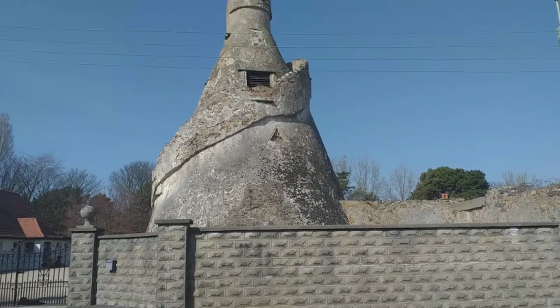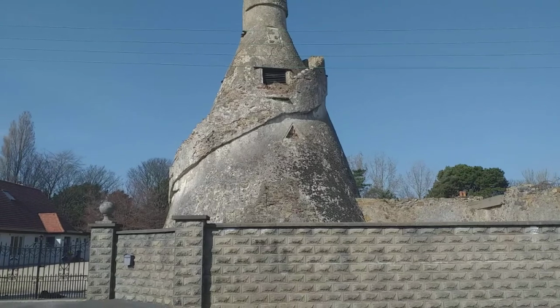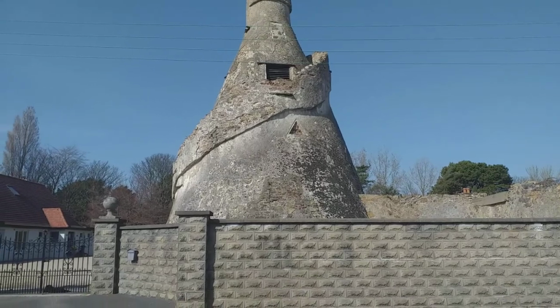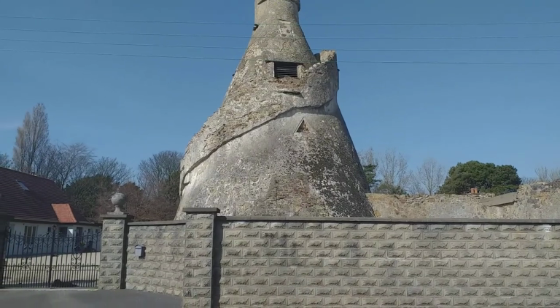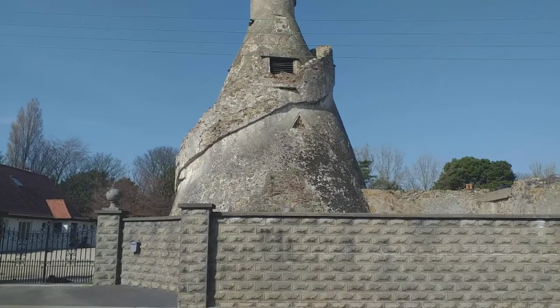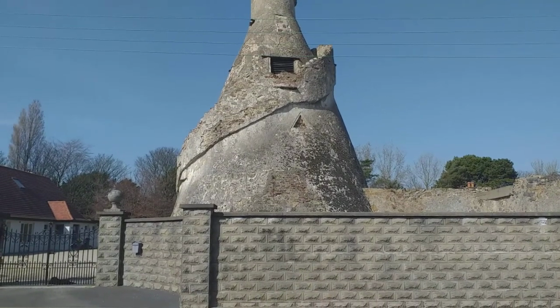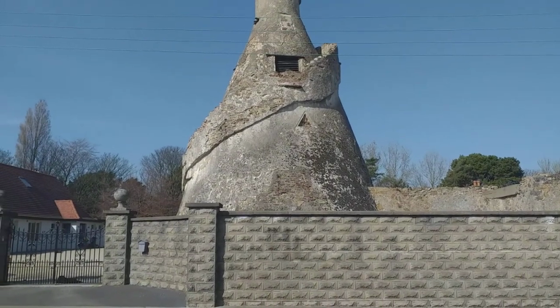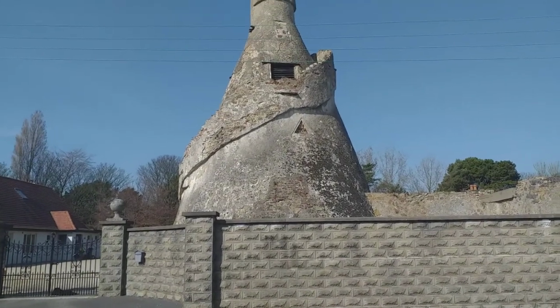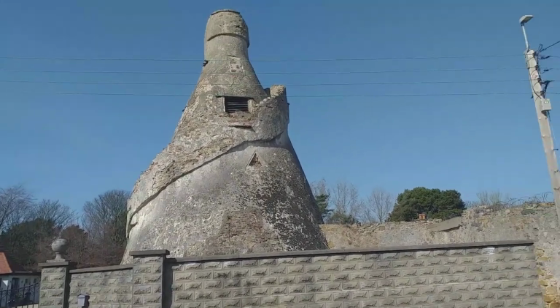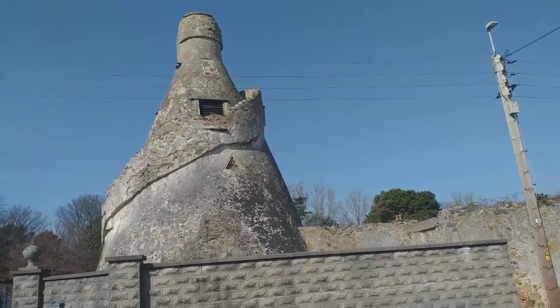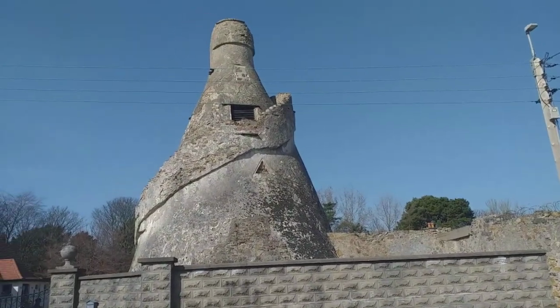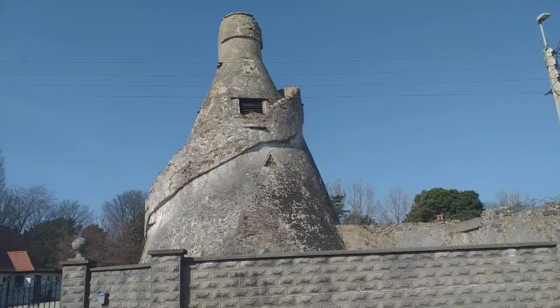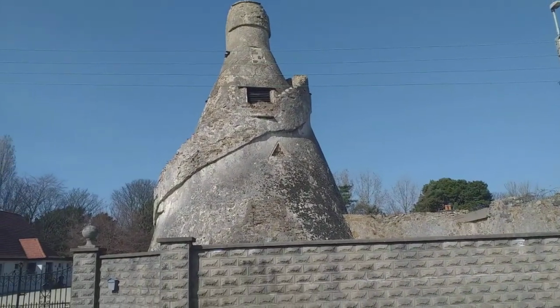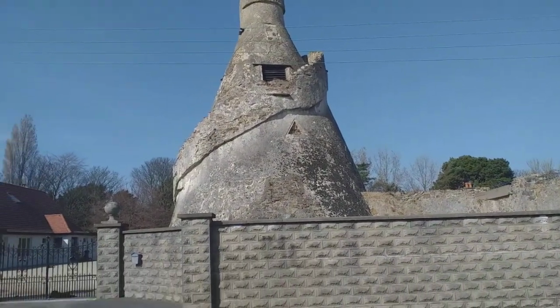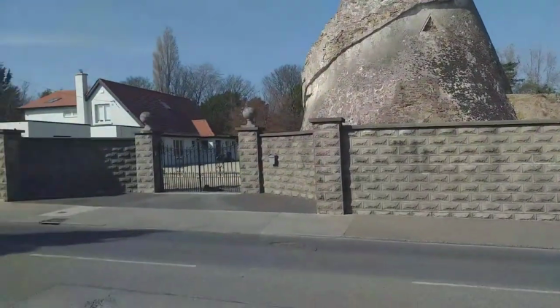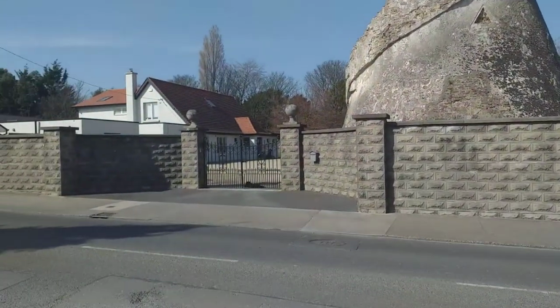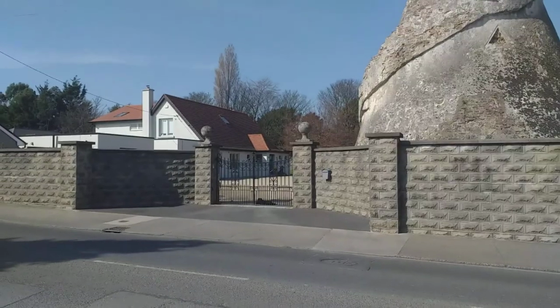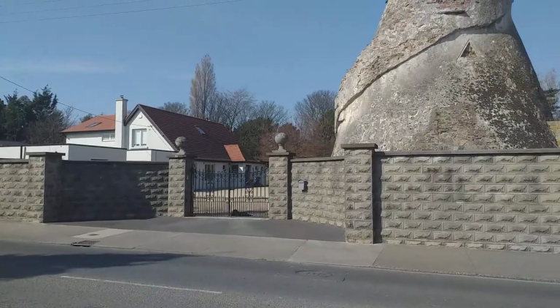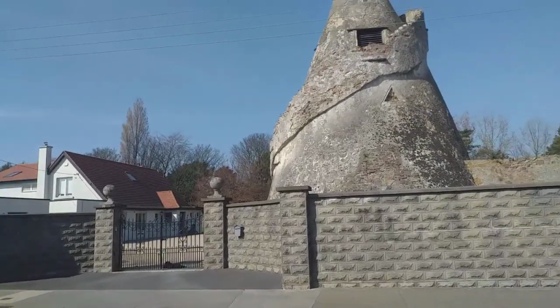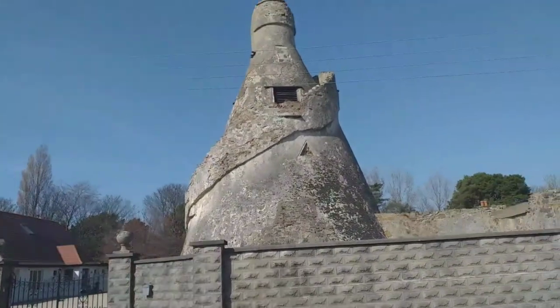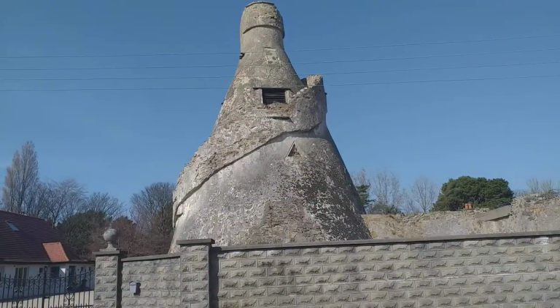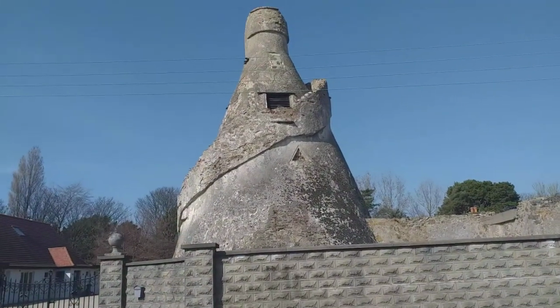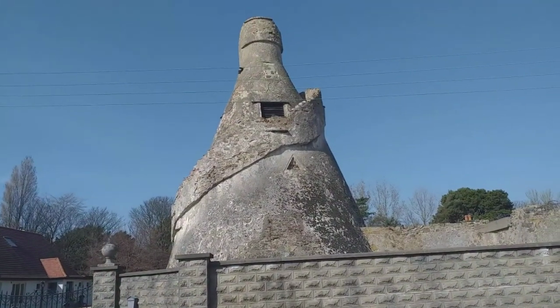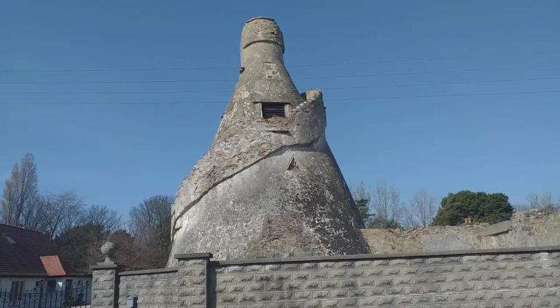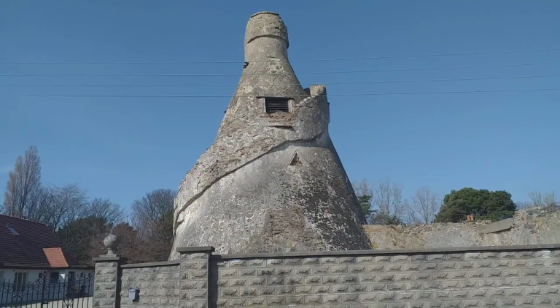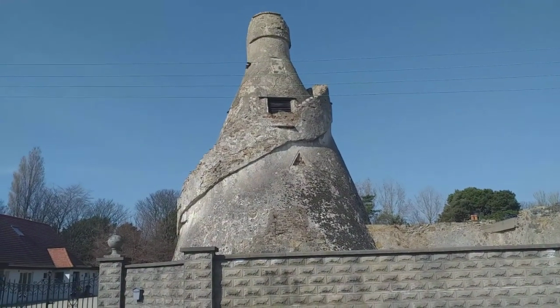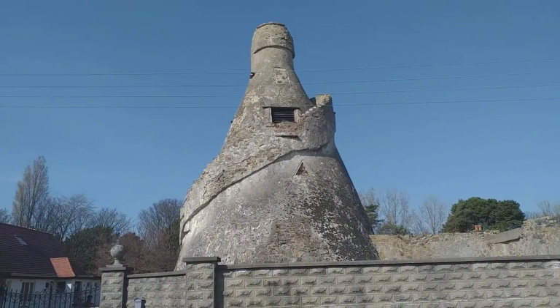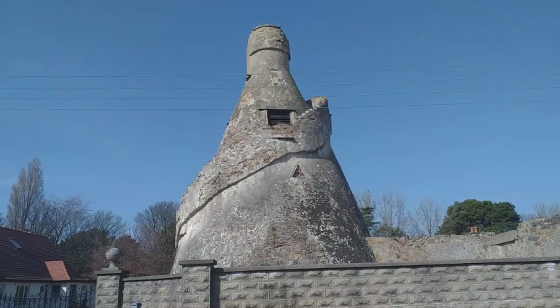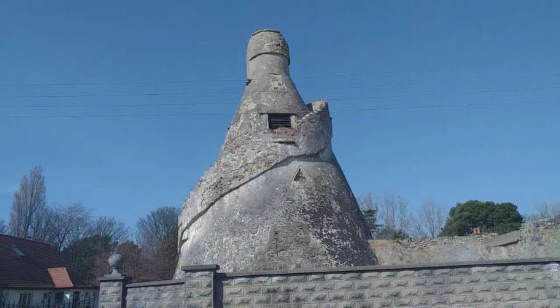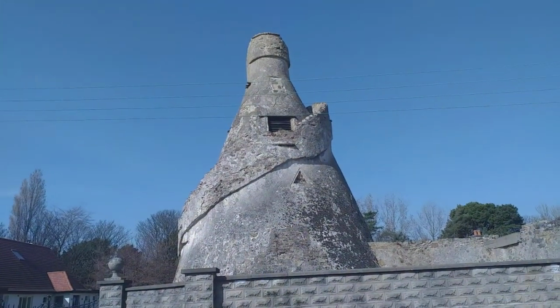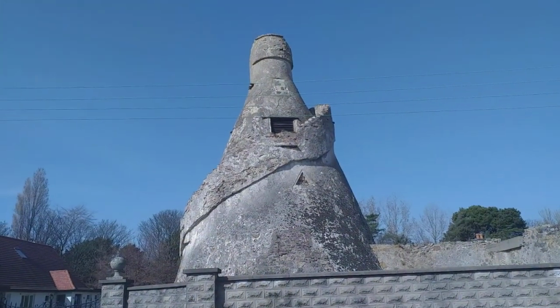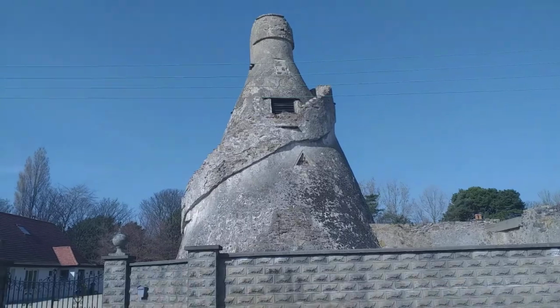It's on private land now, so it's inaccessible unfortunately. But it's such an unusual piece of architecture — incredible.